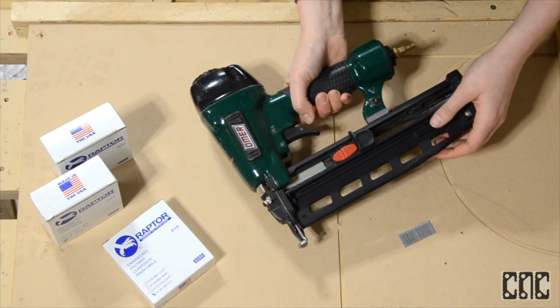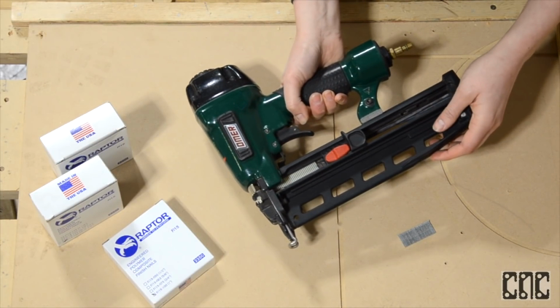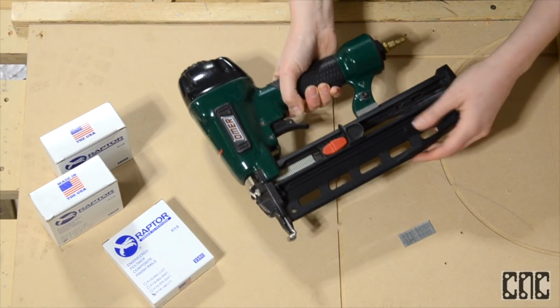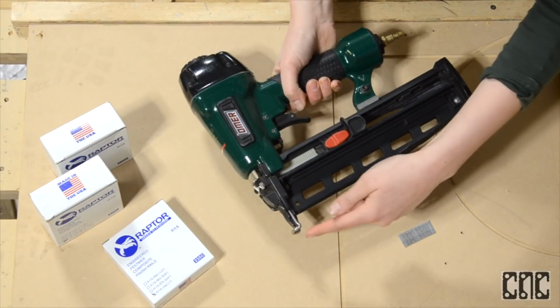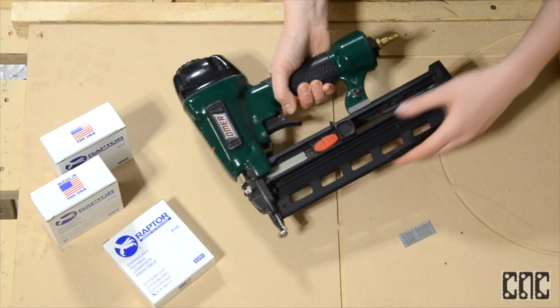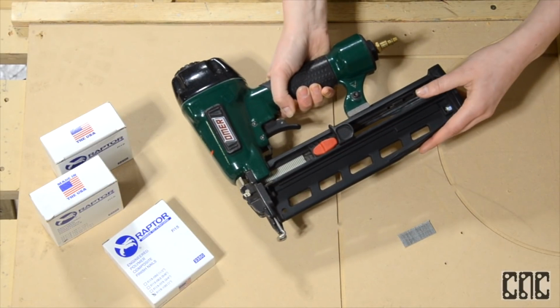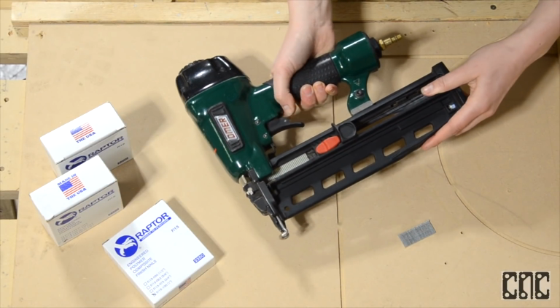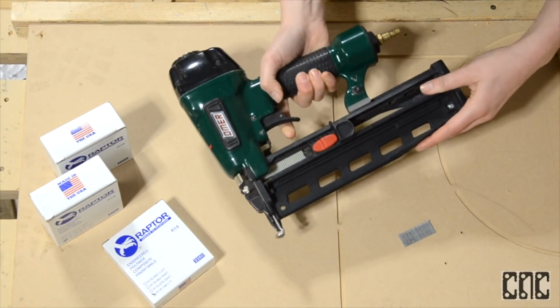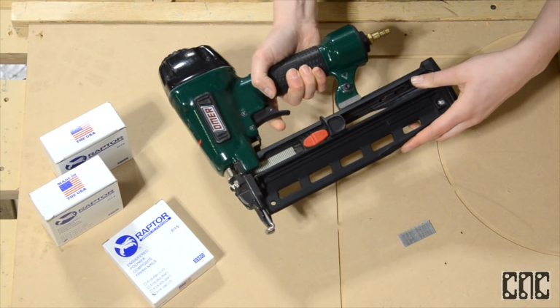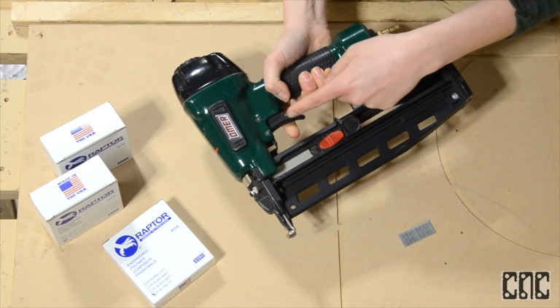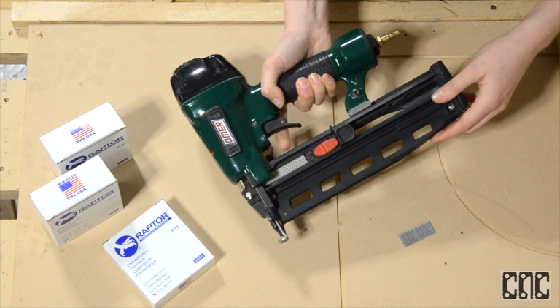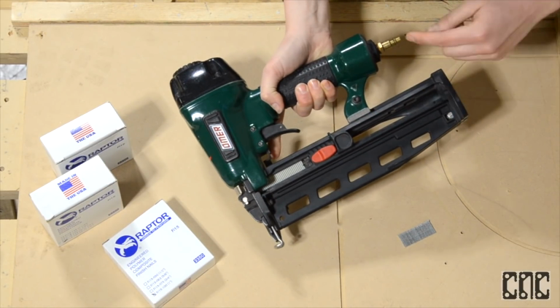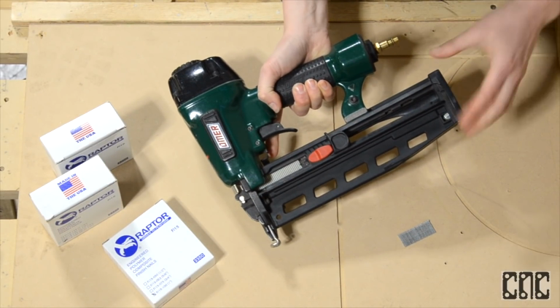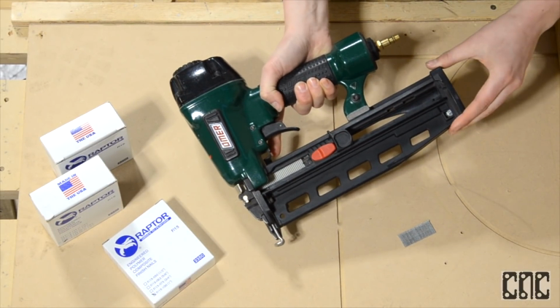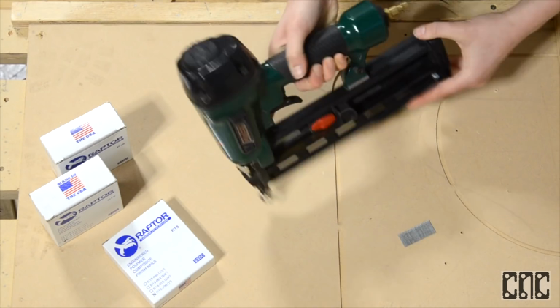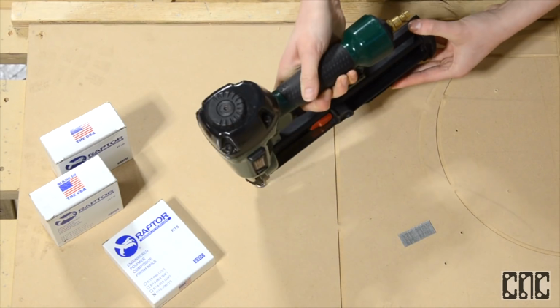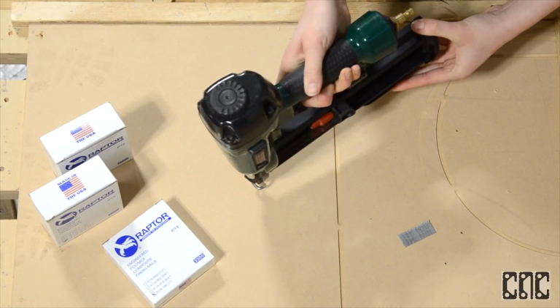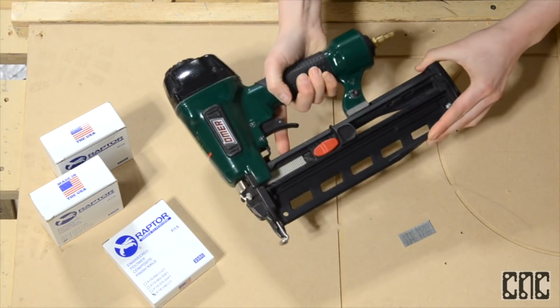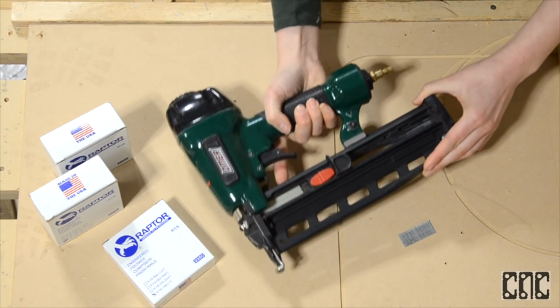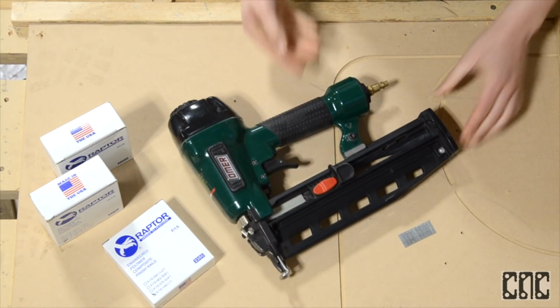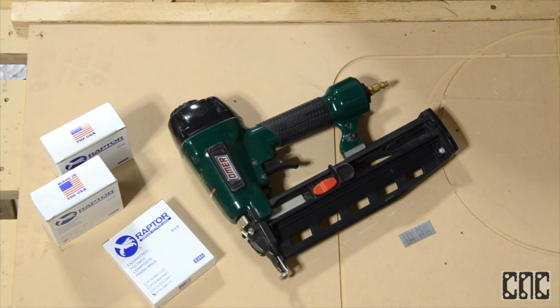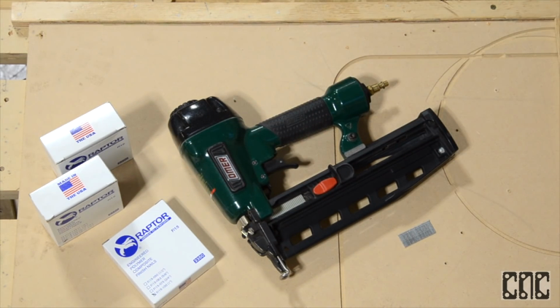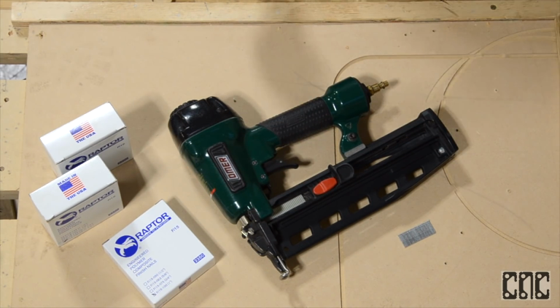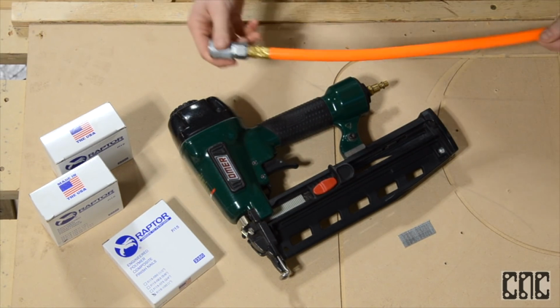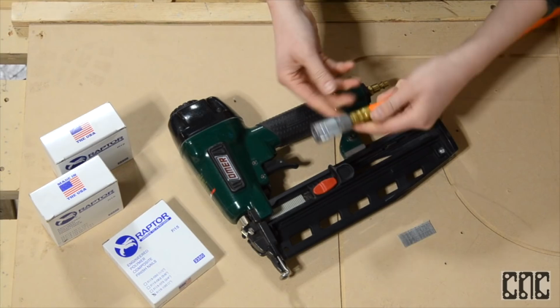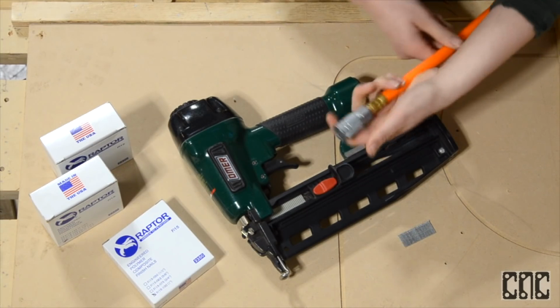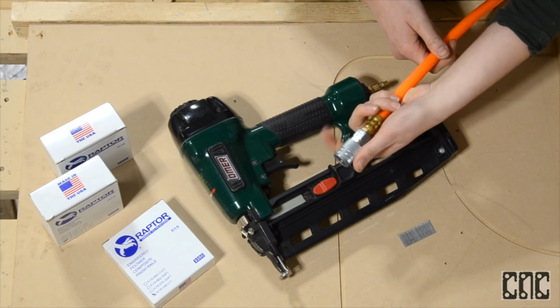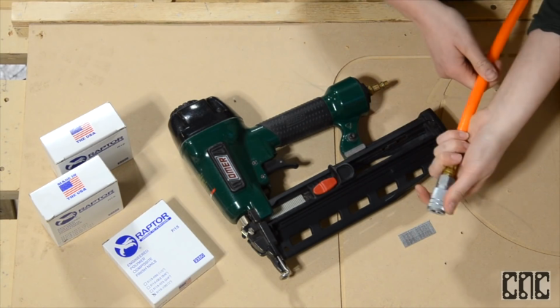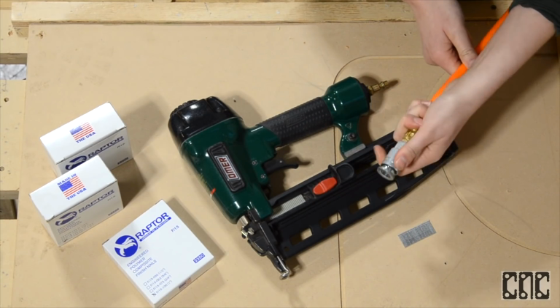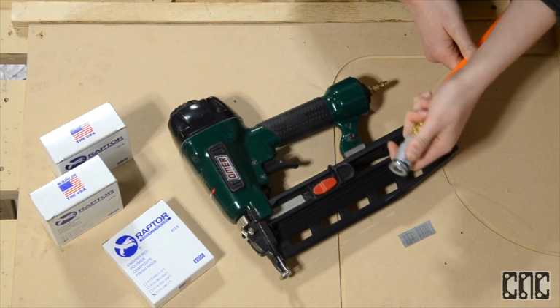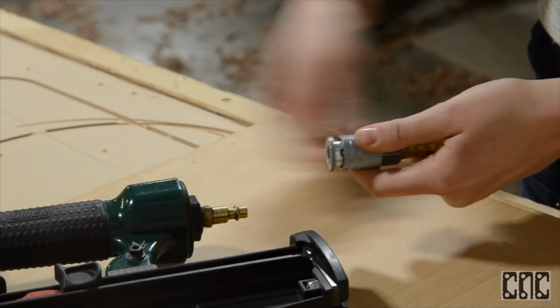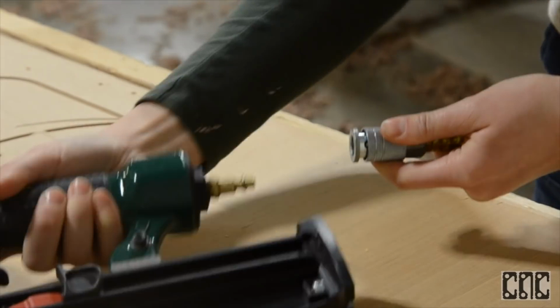As you can see, it's a rear loading tool and the nails just slide in from the back. Also notice that the tool has a safety tip which has to be pressed fully flush for the tool to fire. We'll set the air compressor to 90 PSI and attach the air hose.